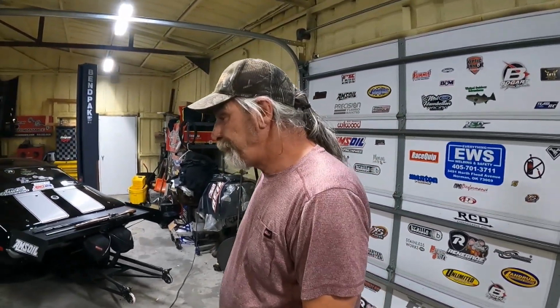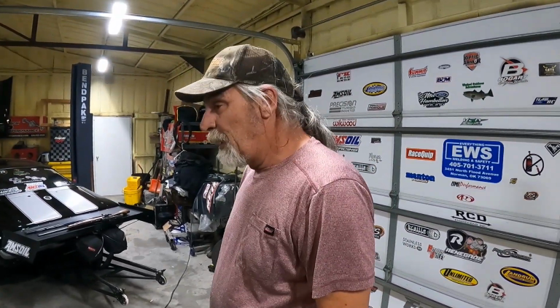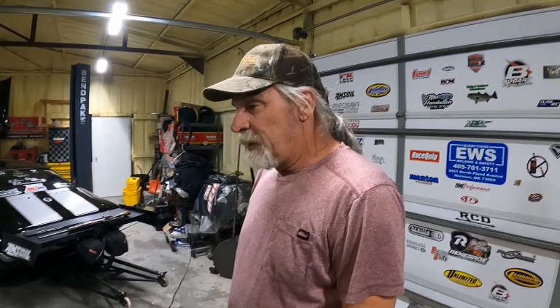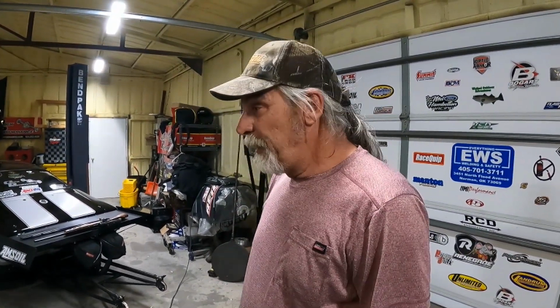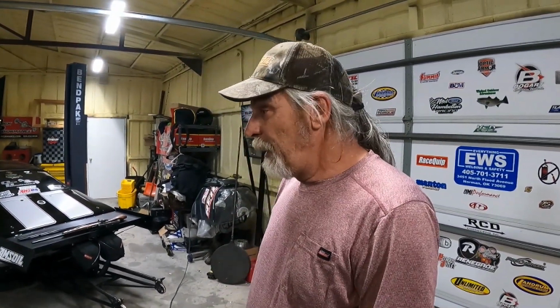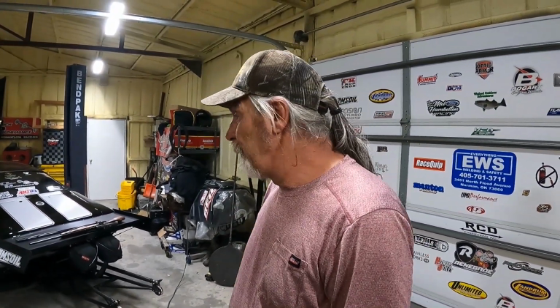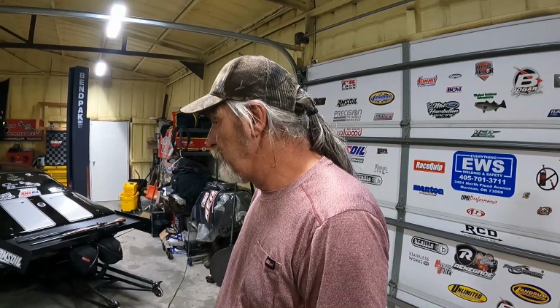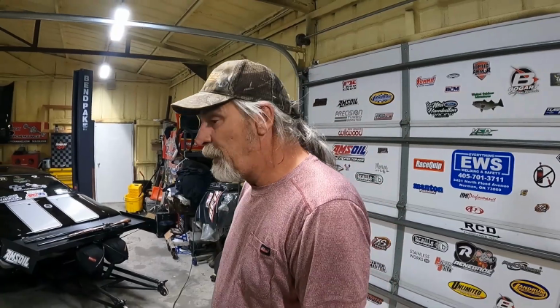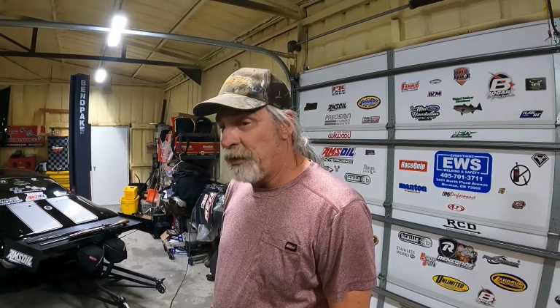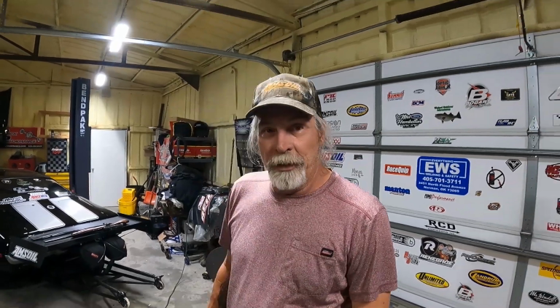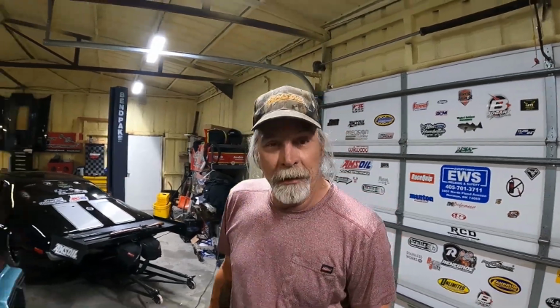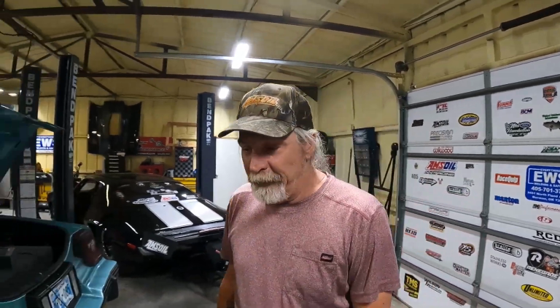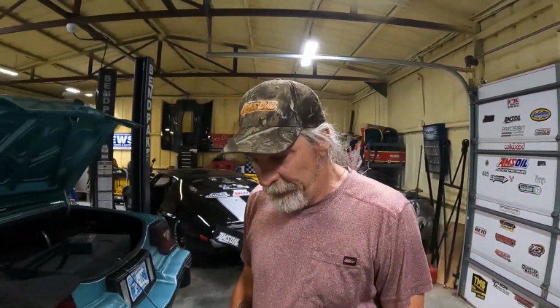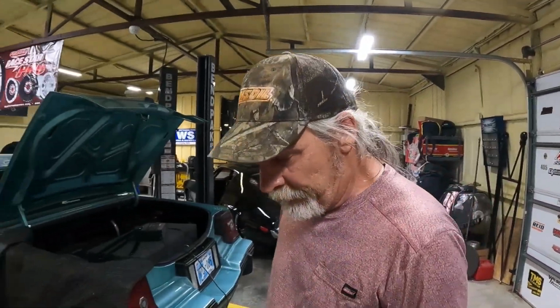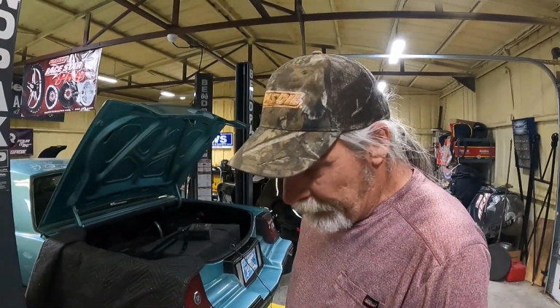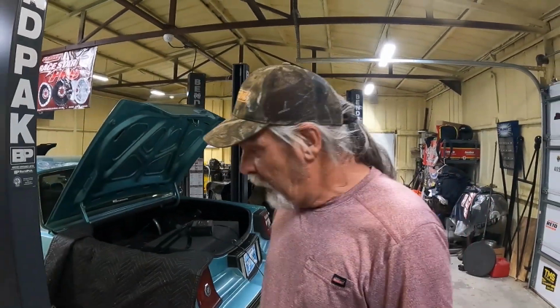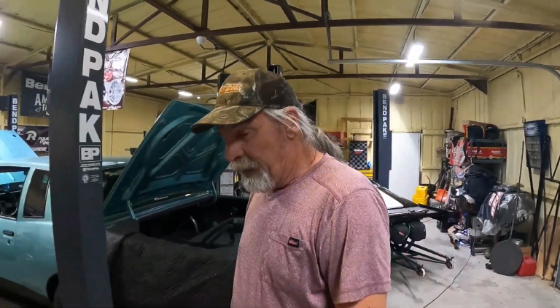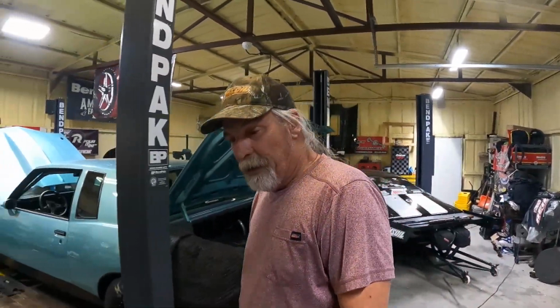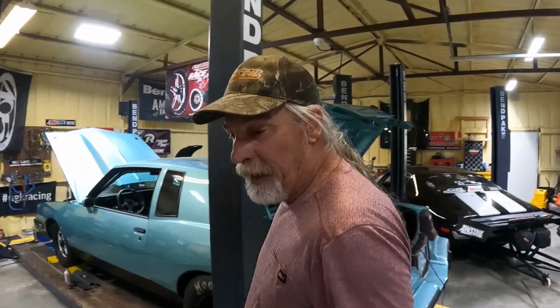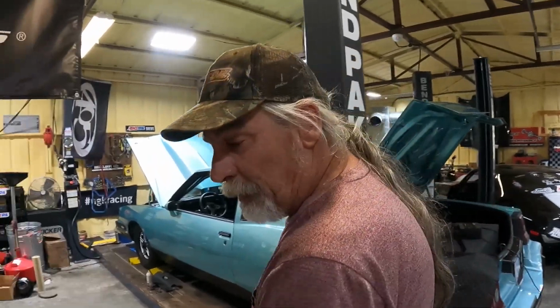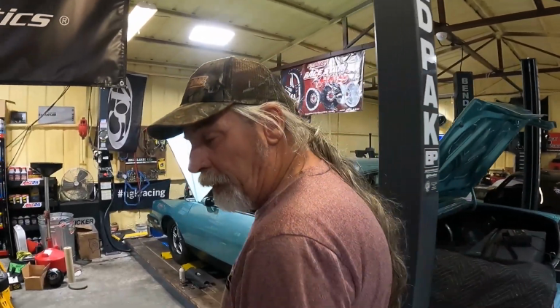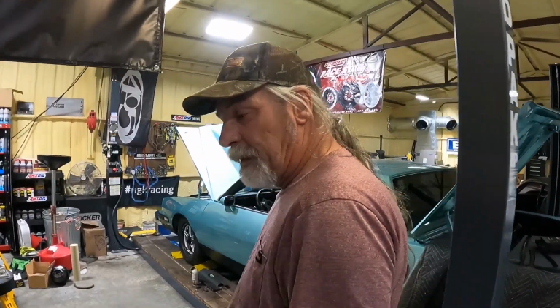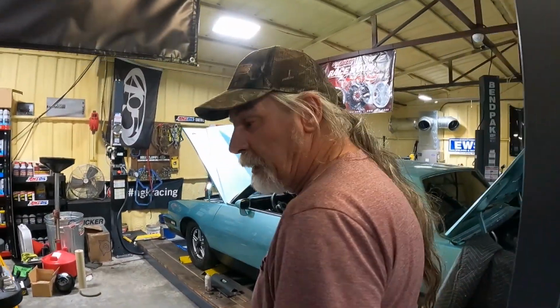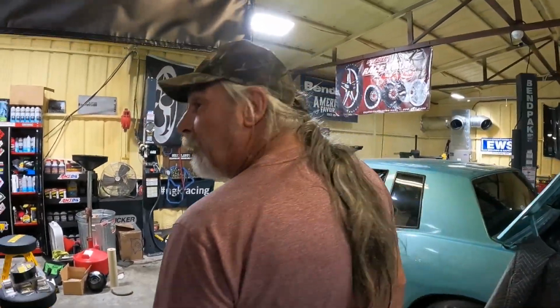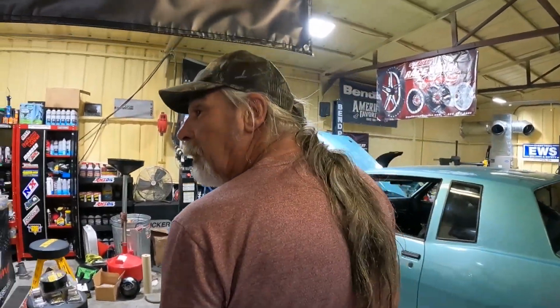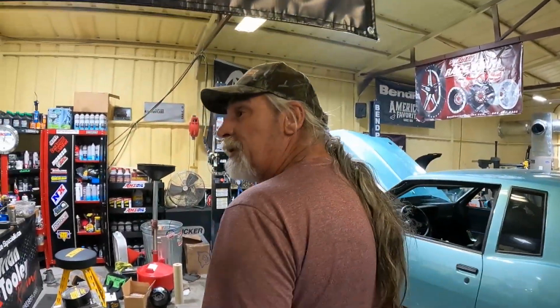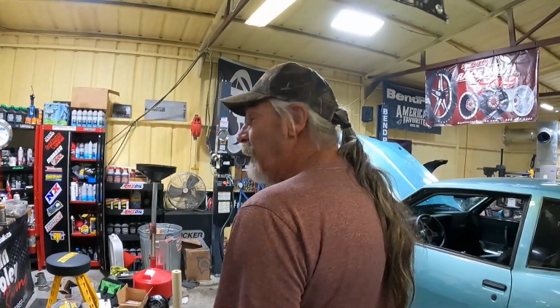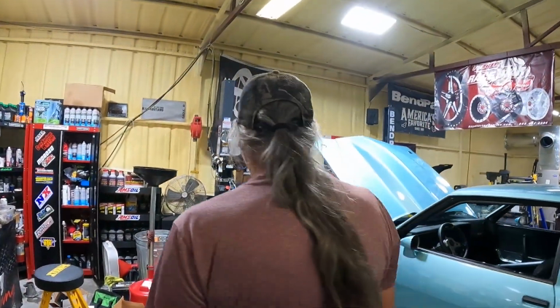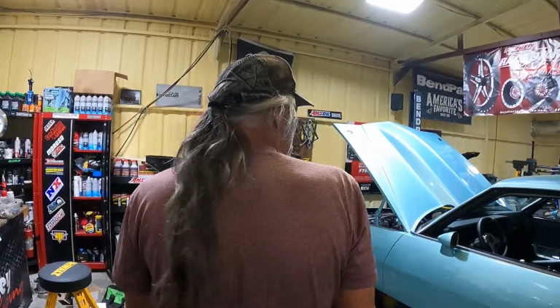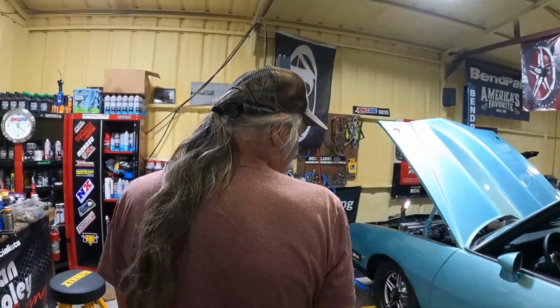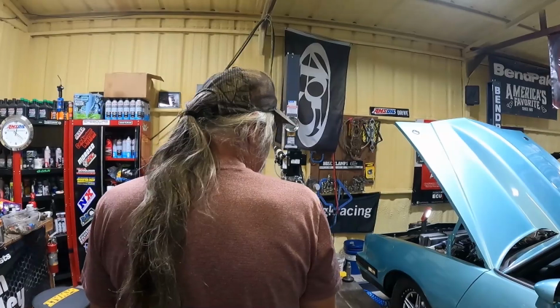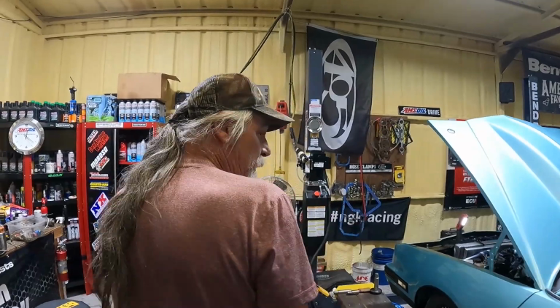There seems to be a lot of commotion about everybody thinking everybody's built $100,000 cars for our OG Street Outlaws show that we start filming next week.